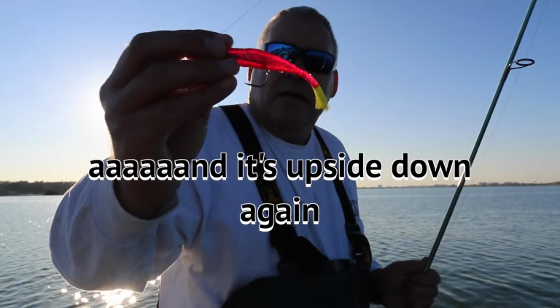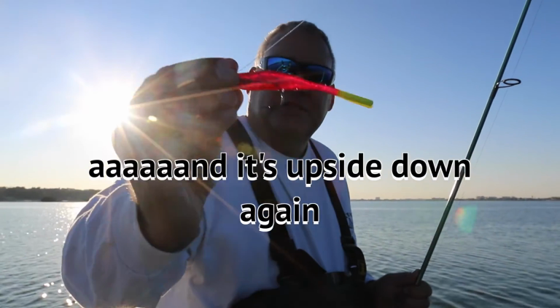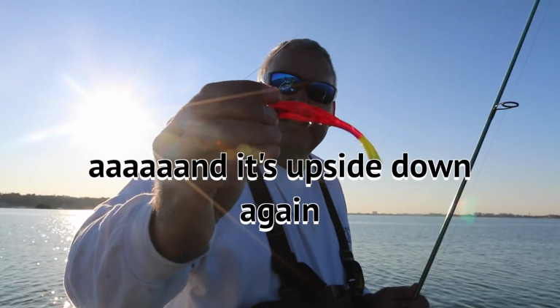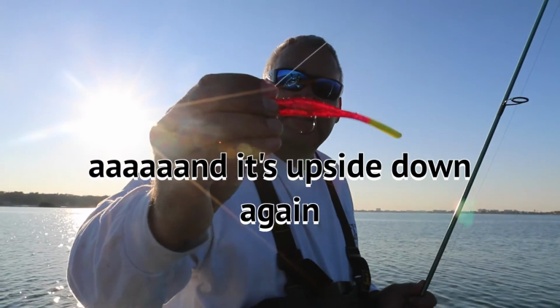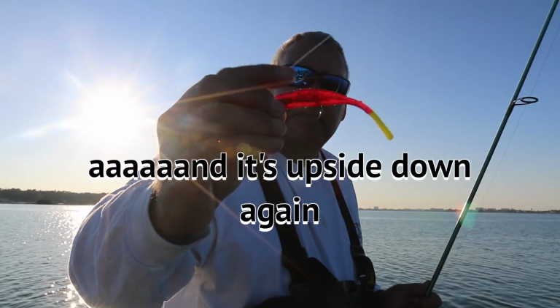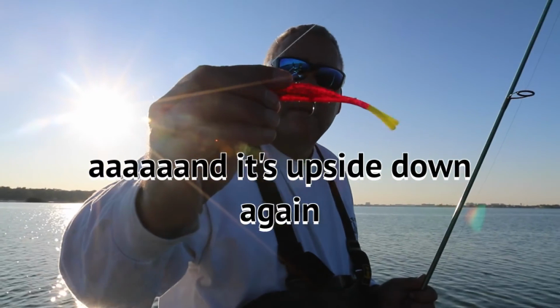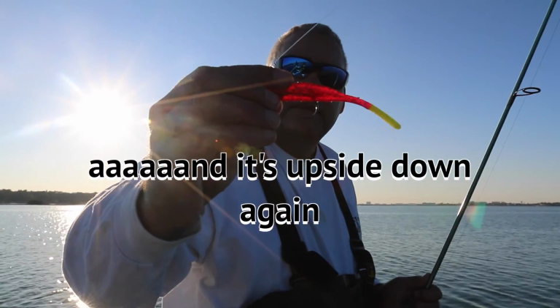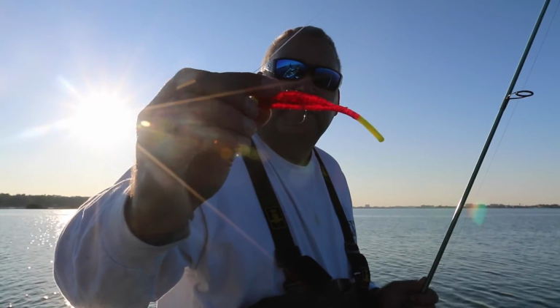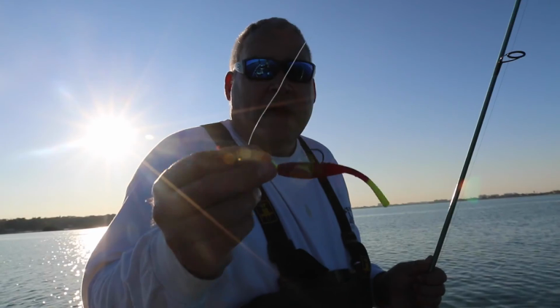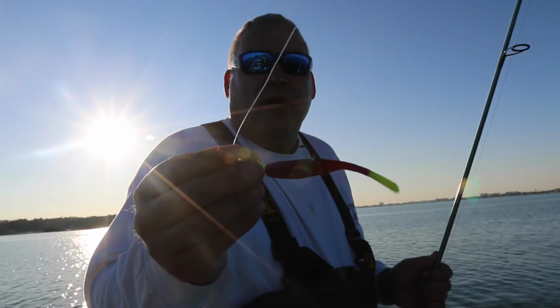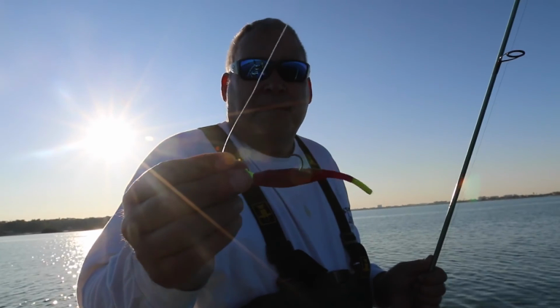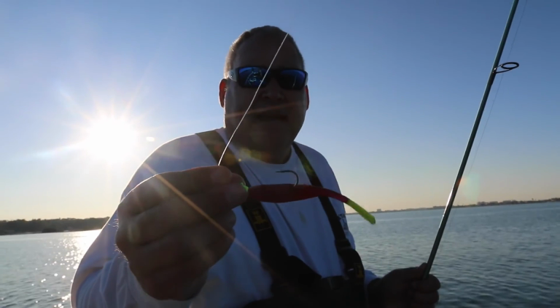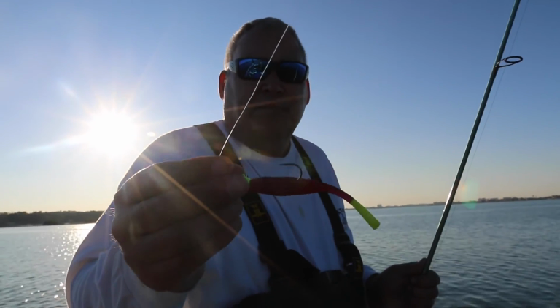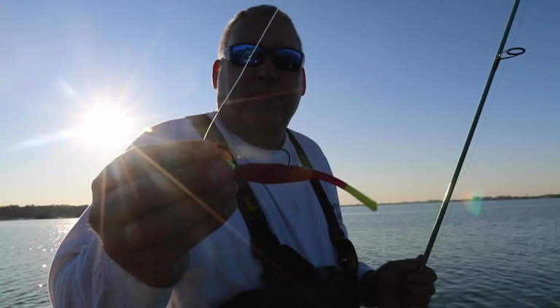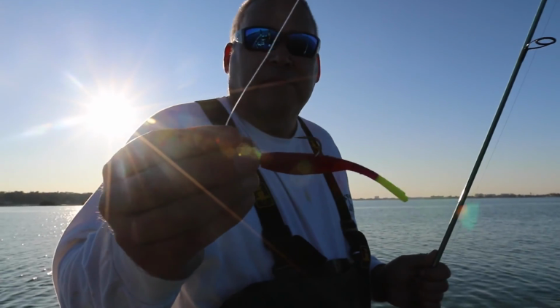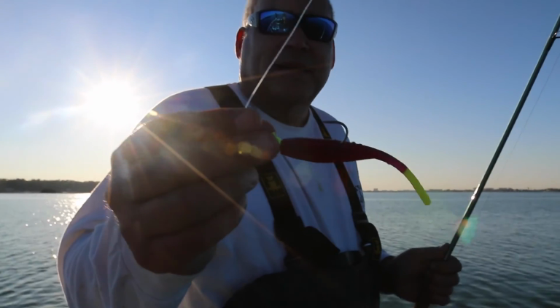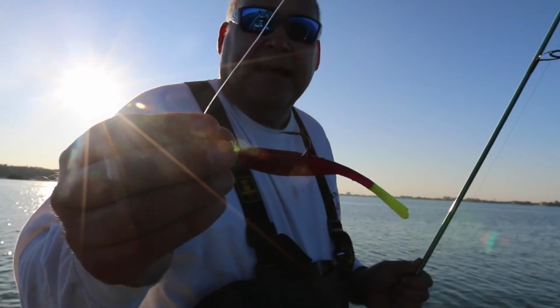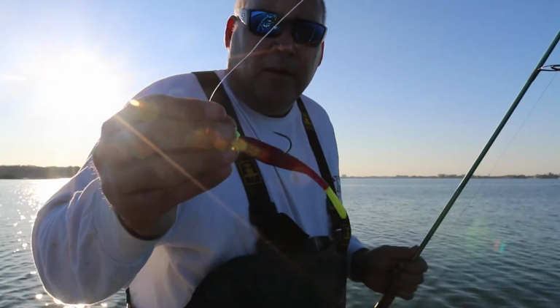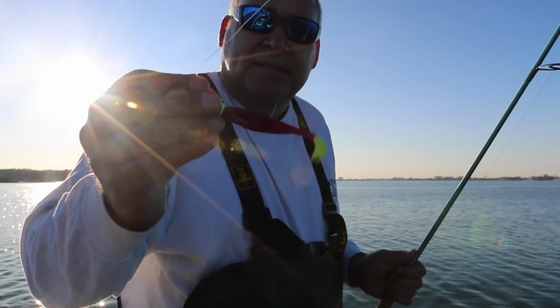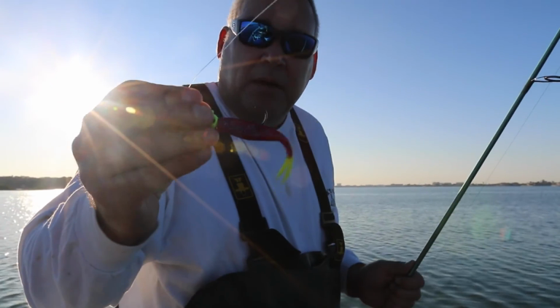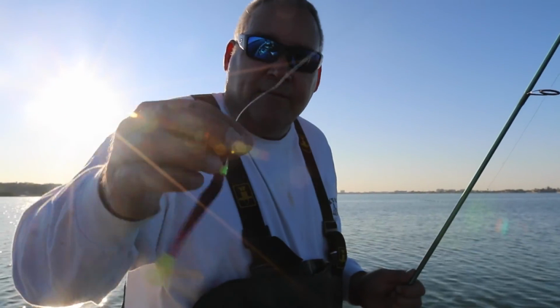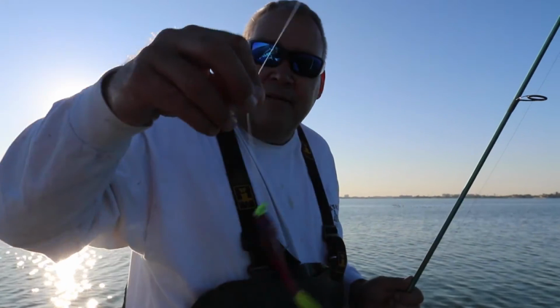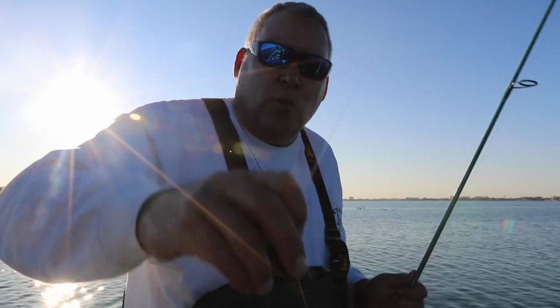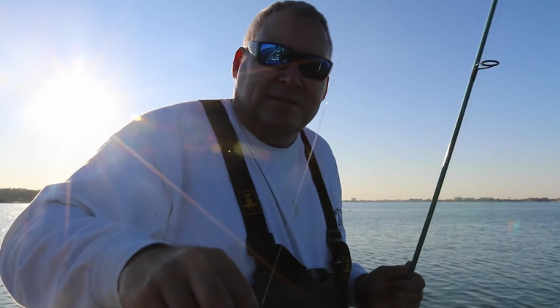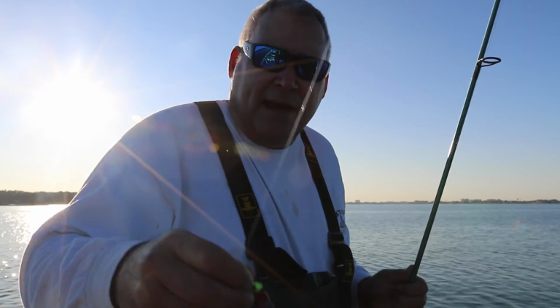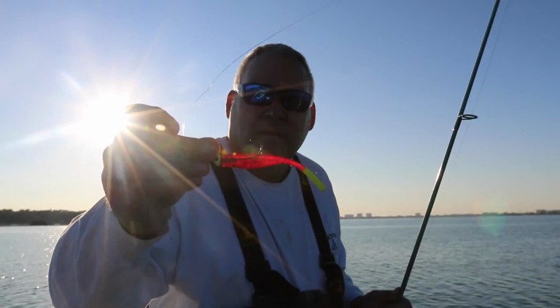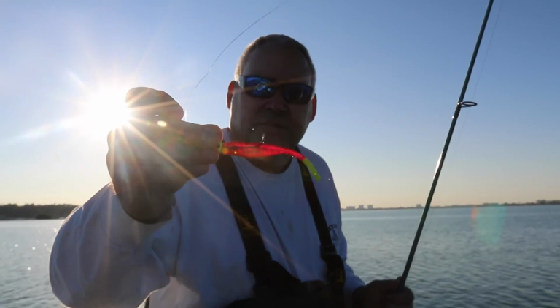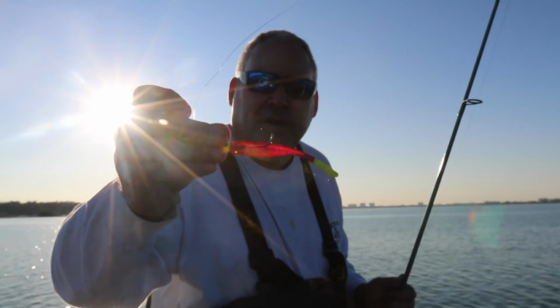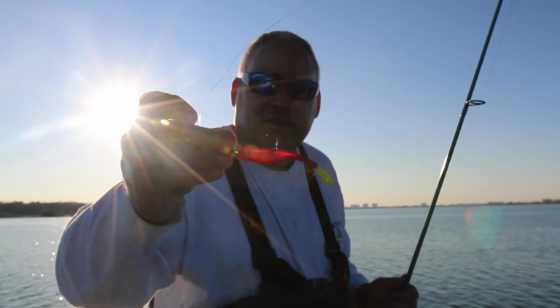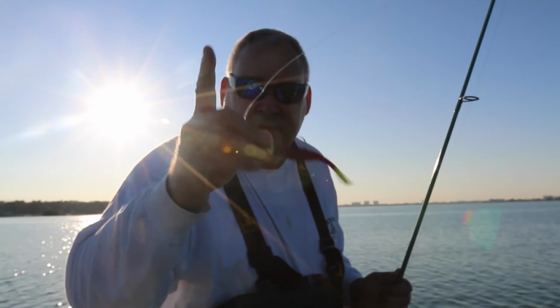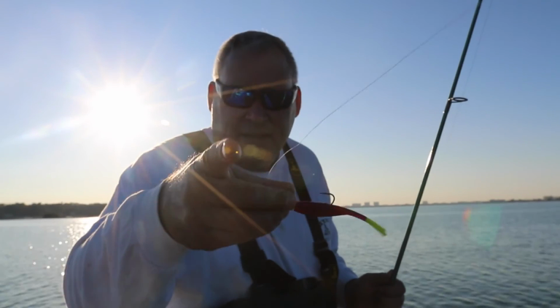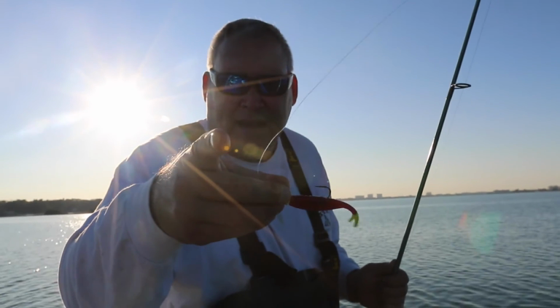As you can see, this is the plum speckle. Working it back — pop, pop — let it sink. Seems to be working very well today. Thanks for joining us. Tight lines.